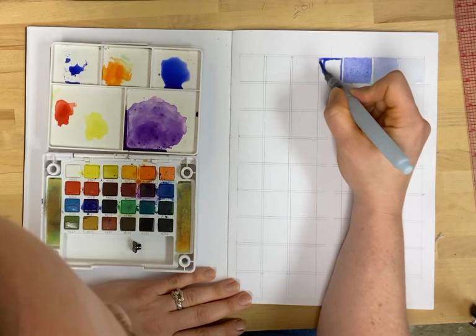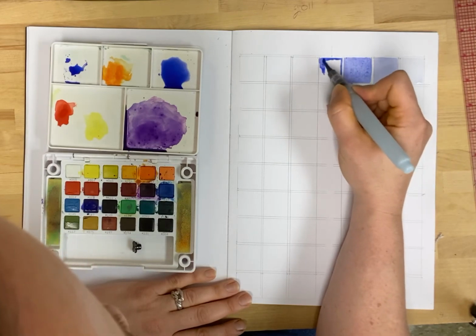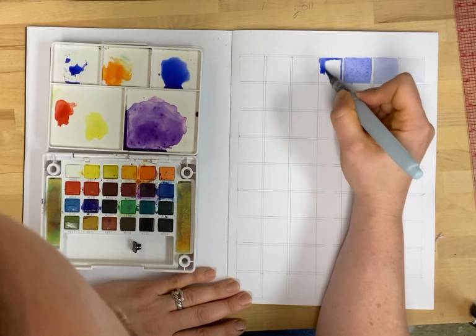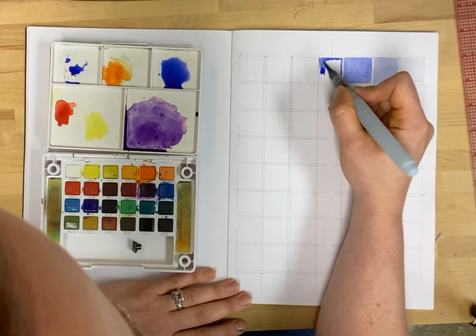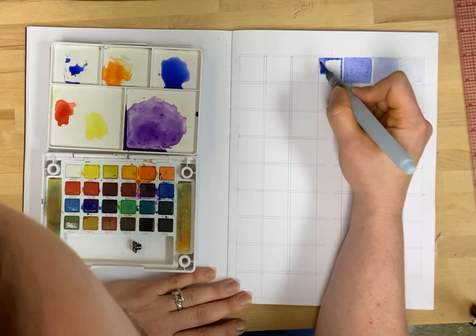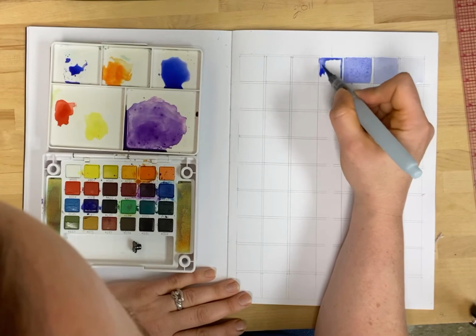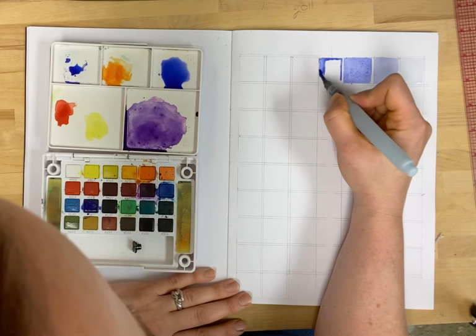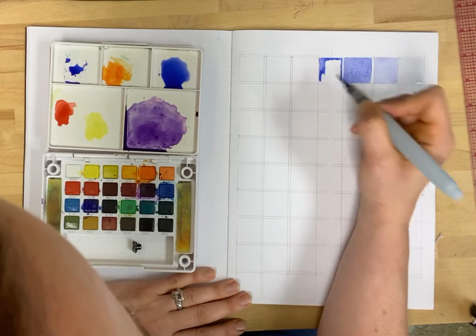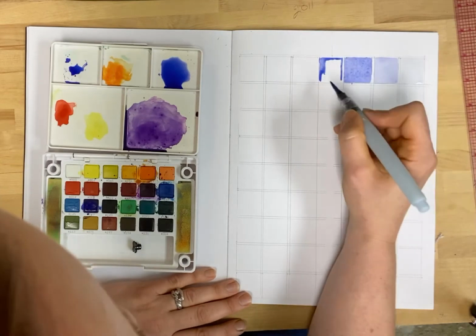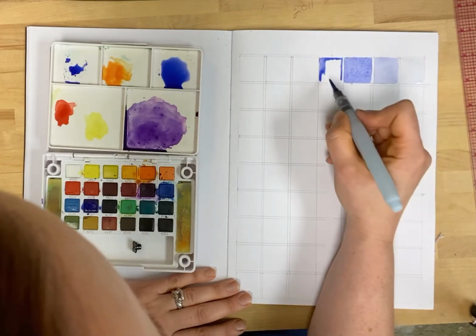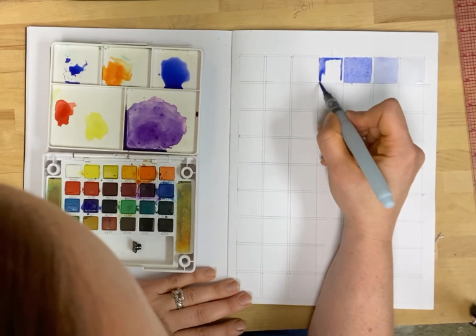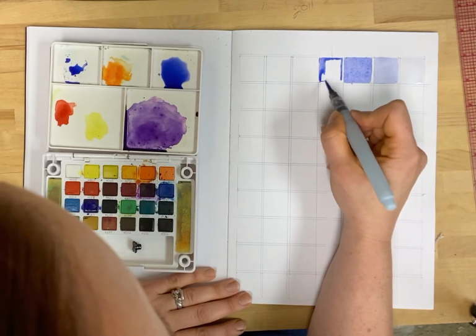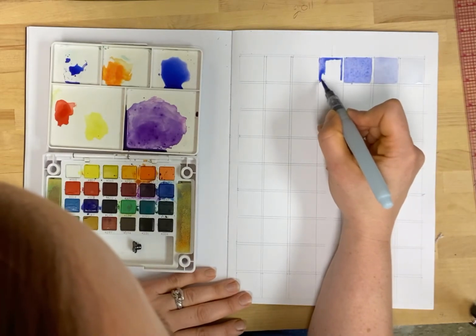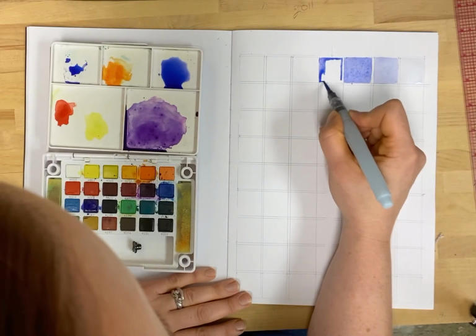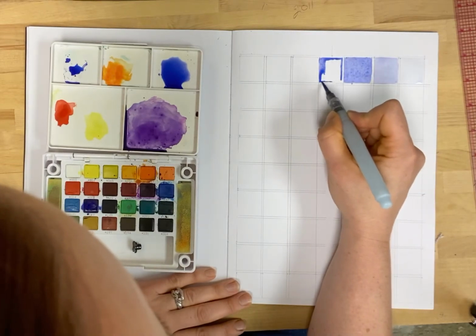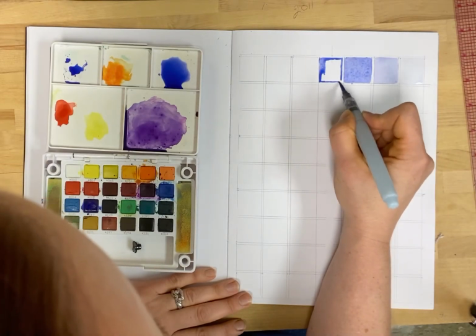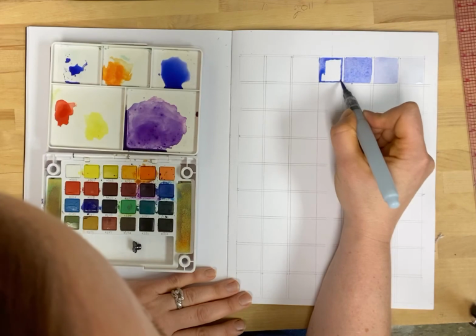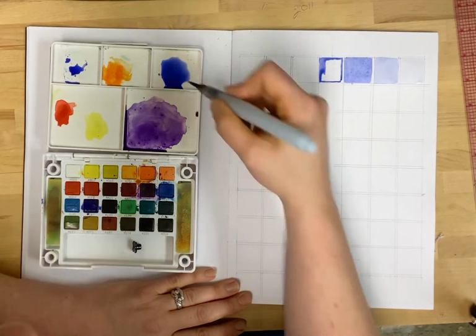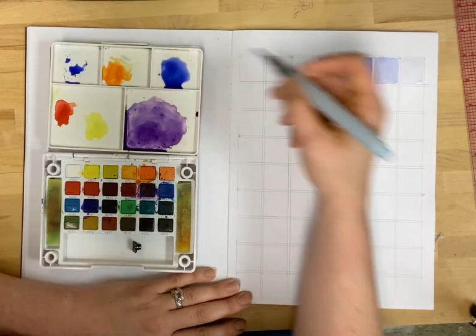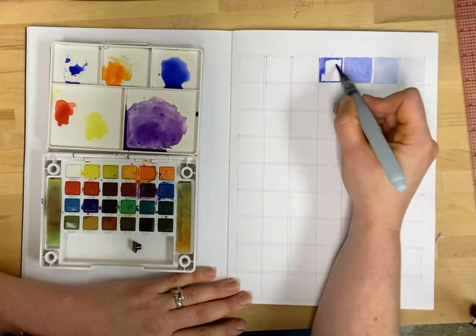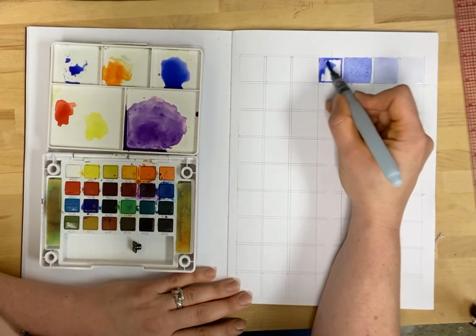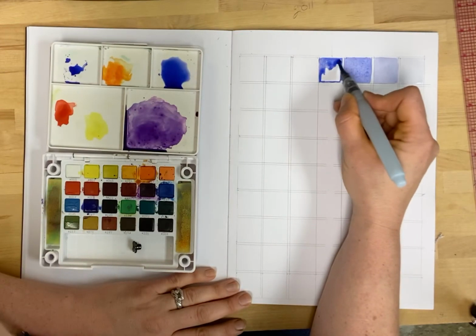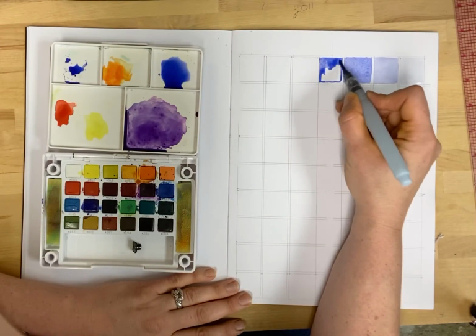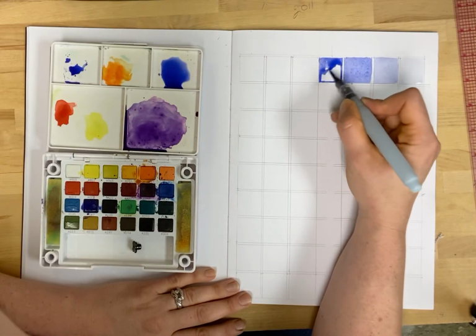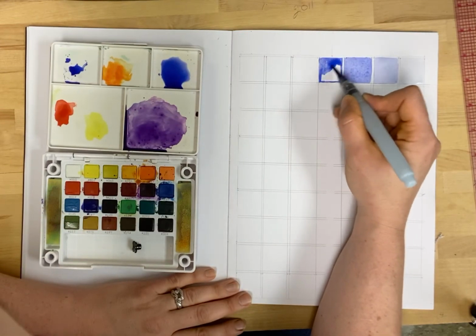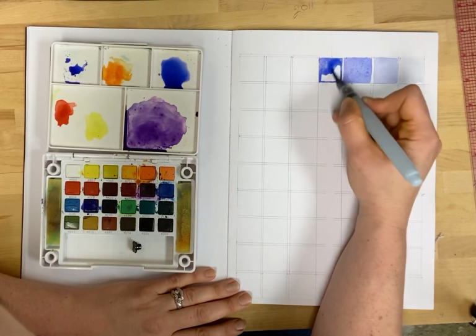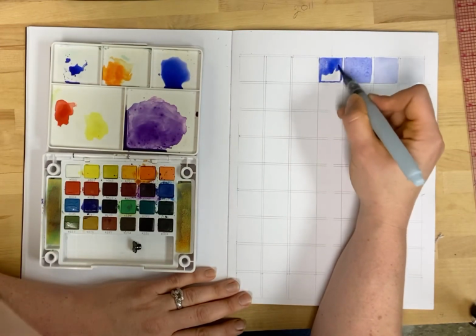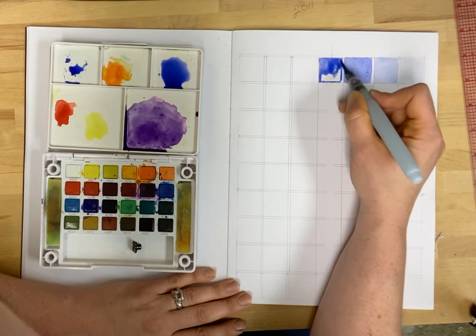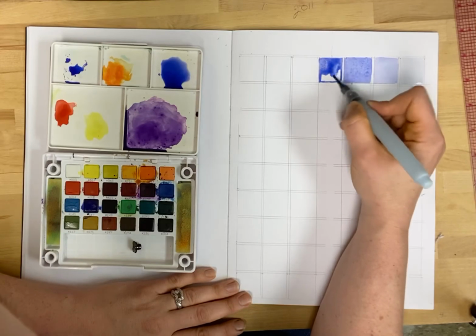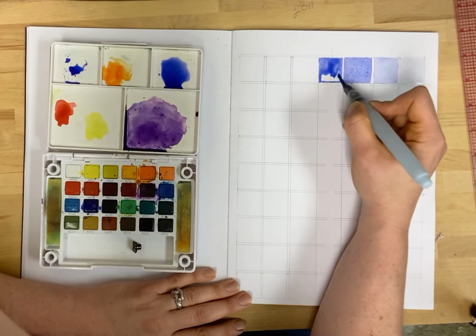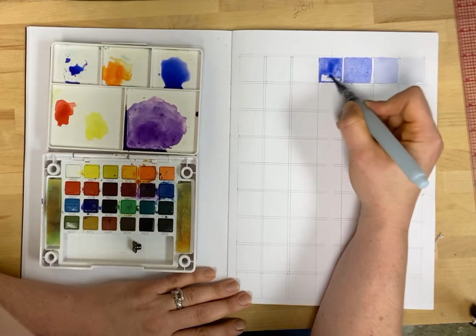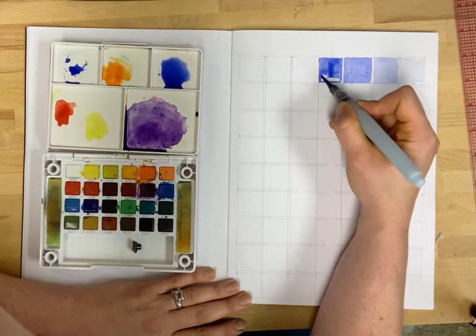Doing the outline, and then I can use the pigment and the water that exist in the outline and move those around.